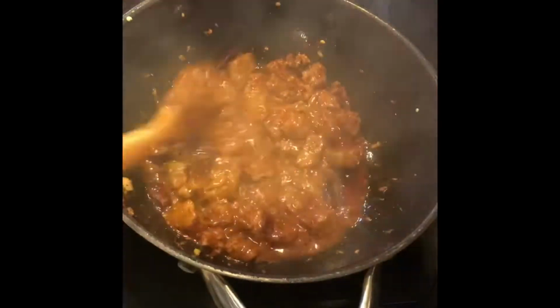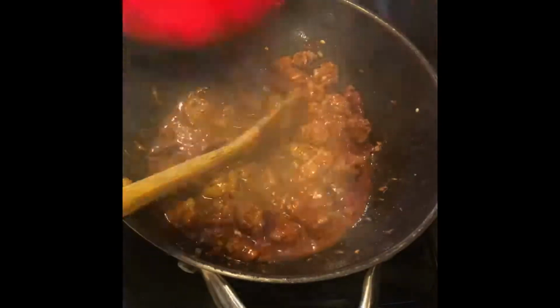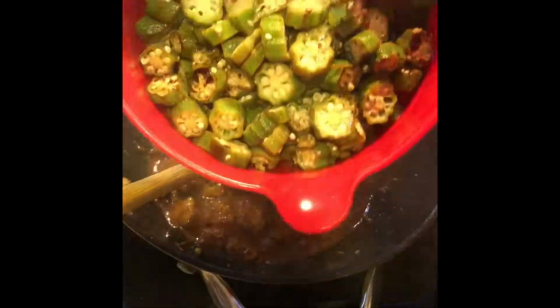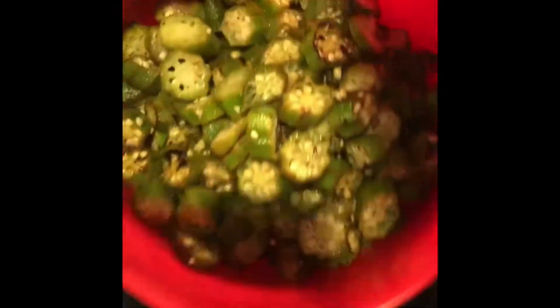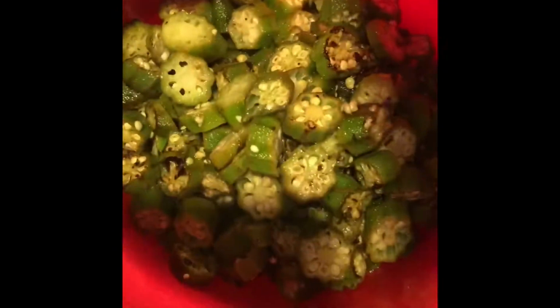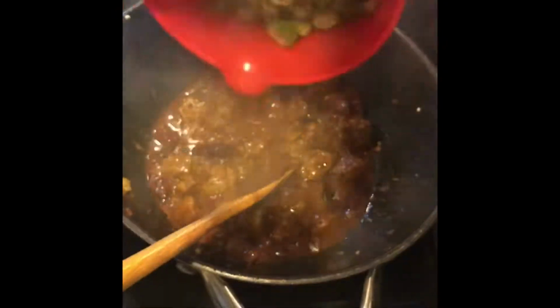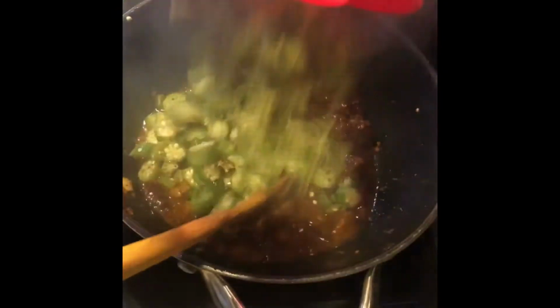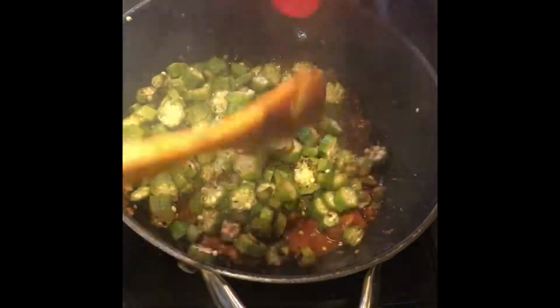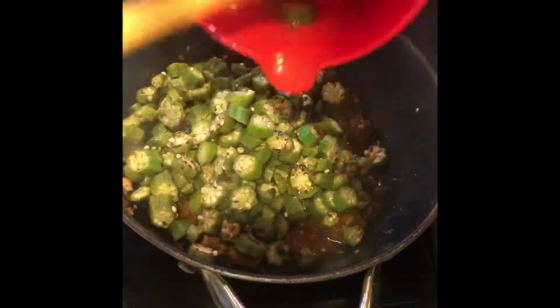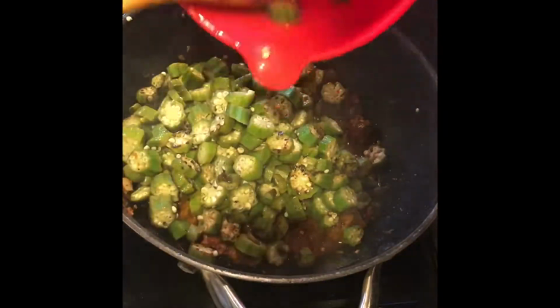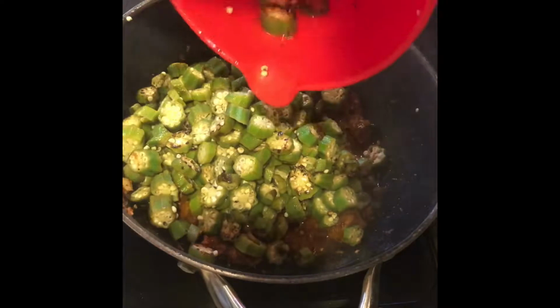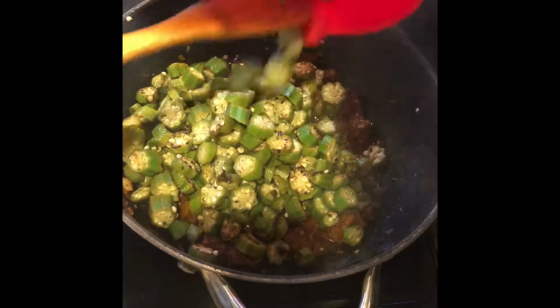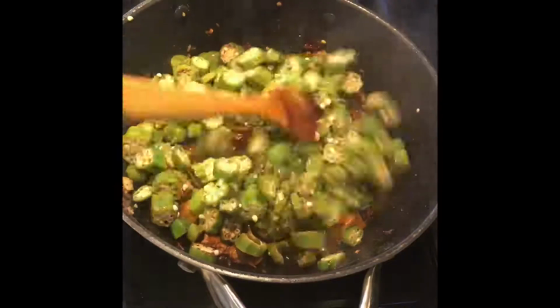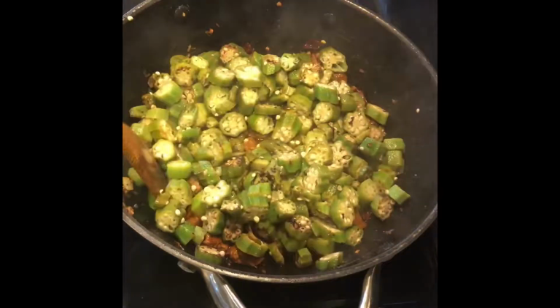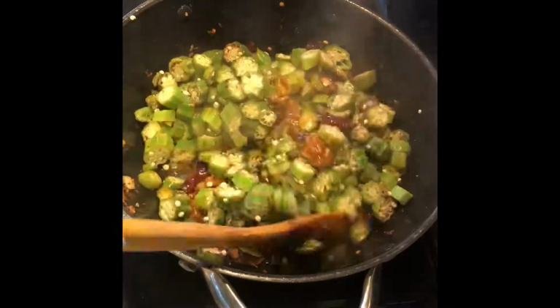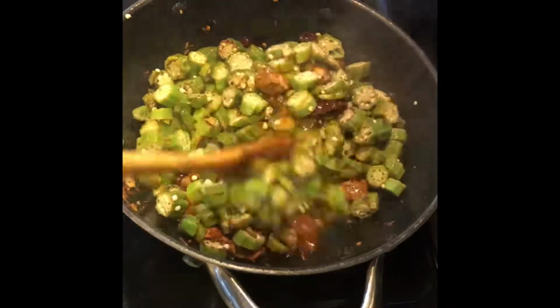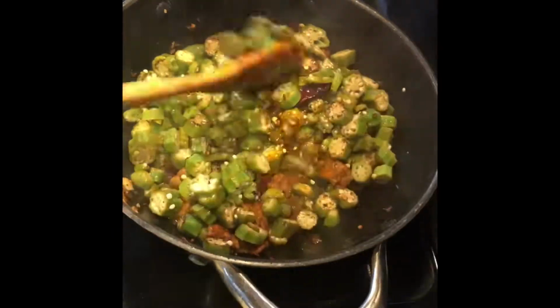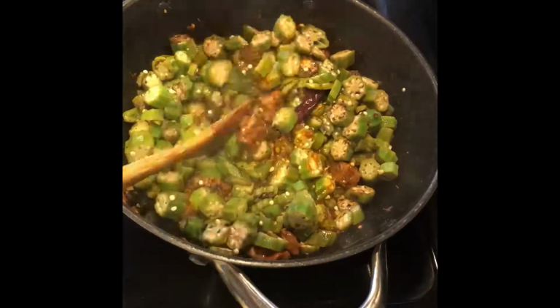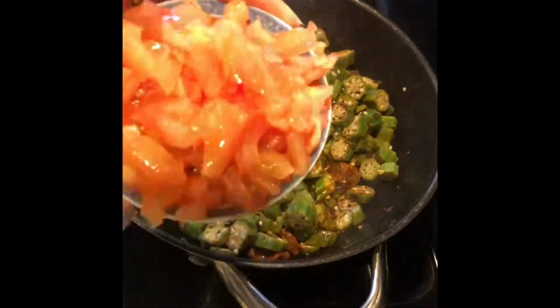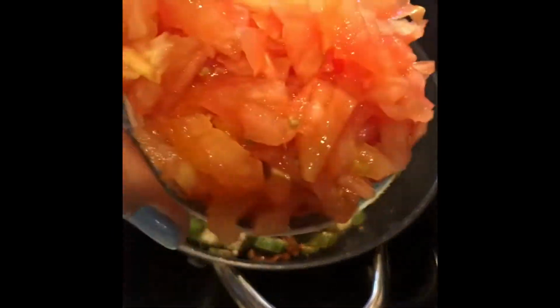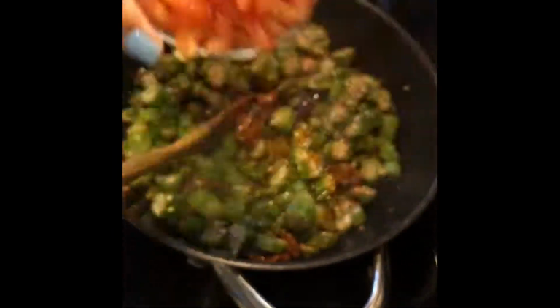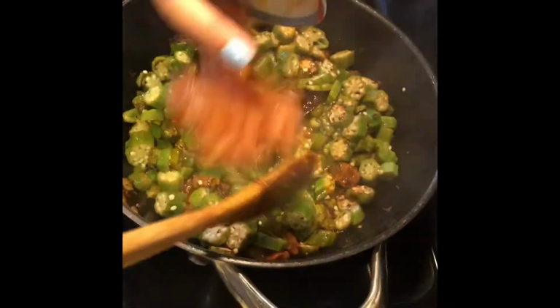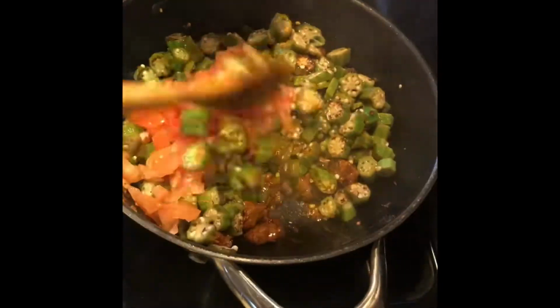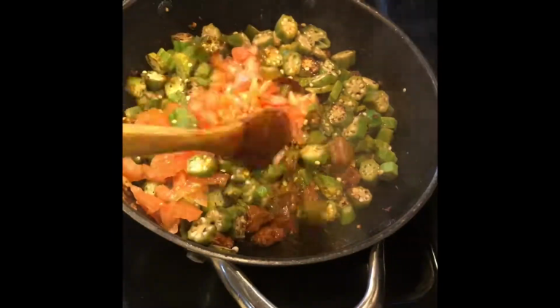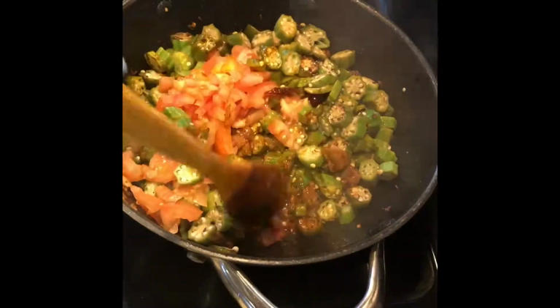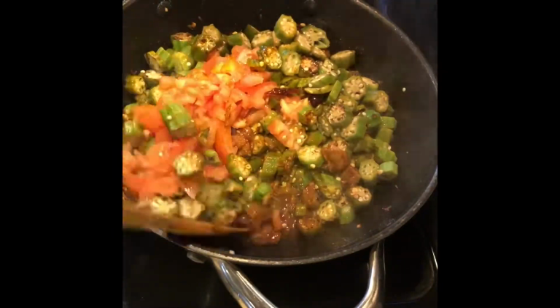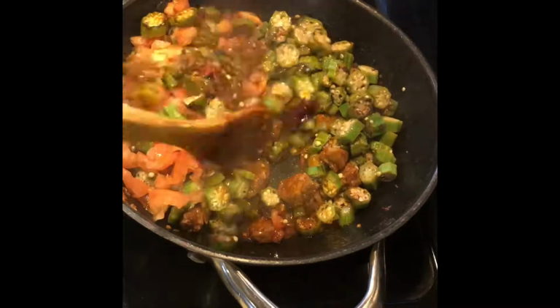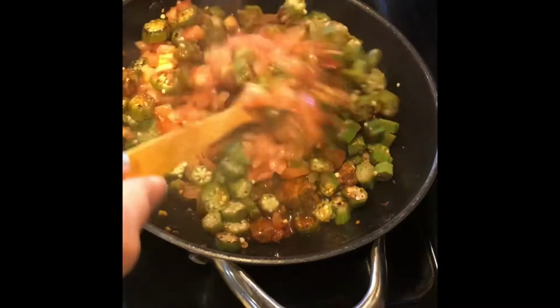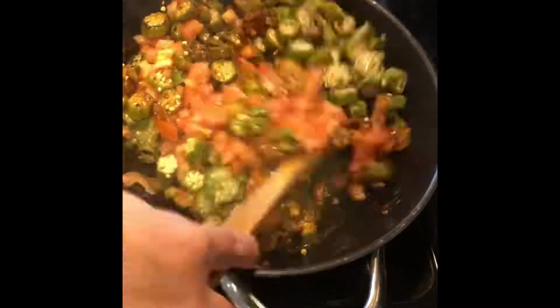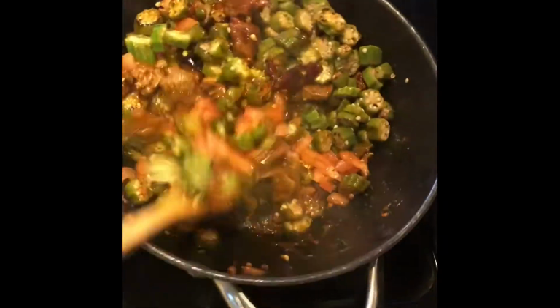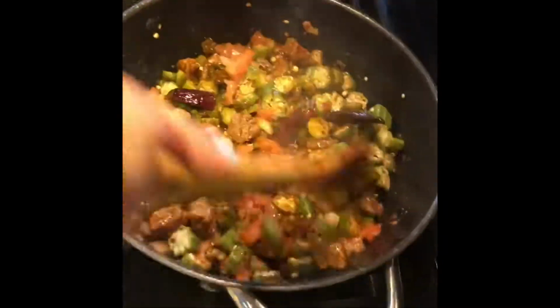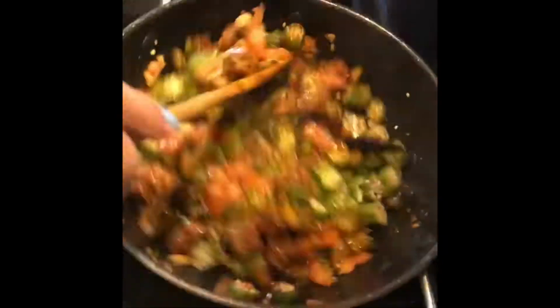At this point your beef is almost cooked, so go ahead and add the fried okra and some diced tomatoes. Cover and cook on a low flame for 5-6 minutes and you're done.